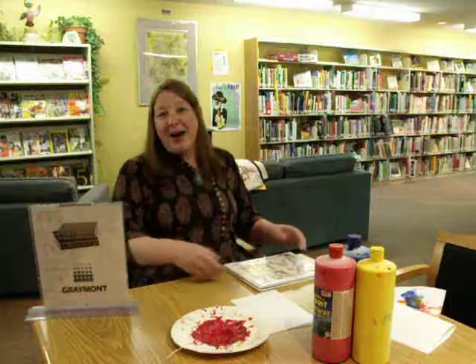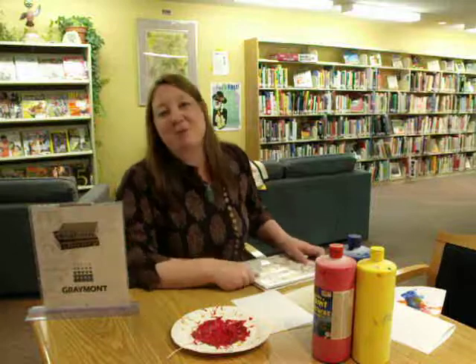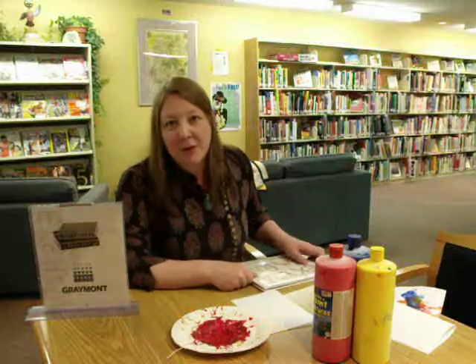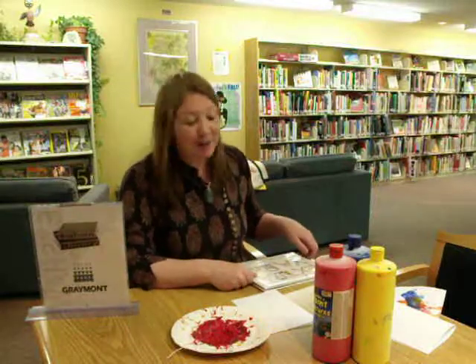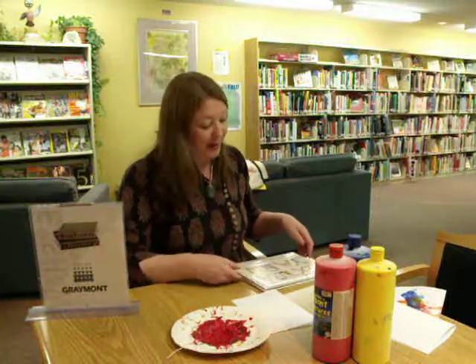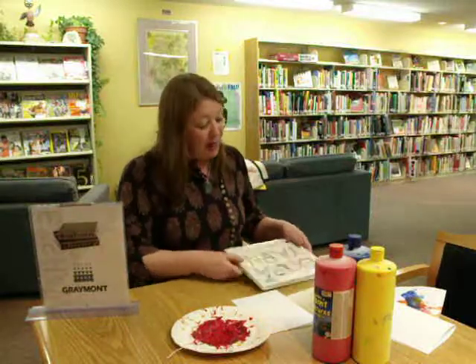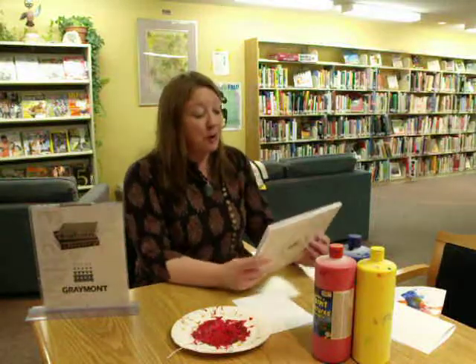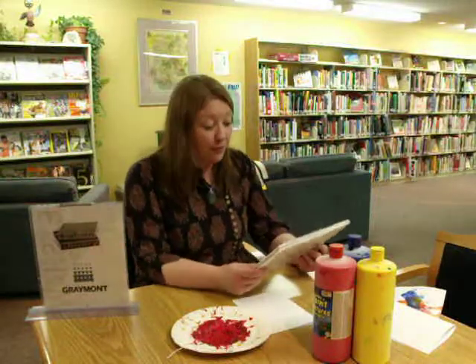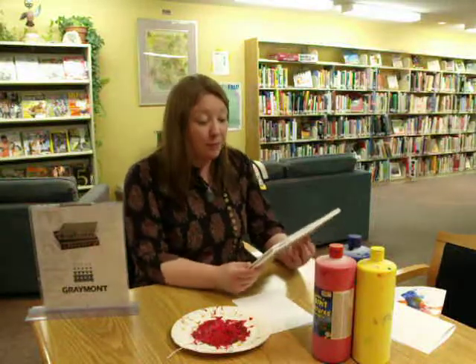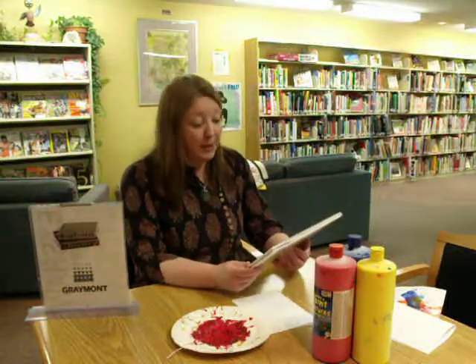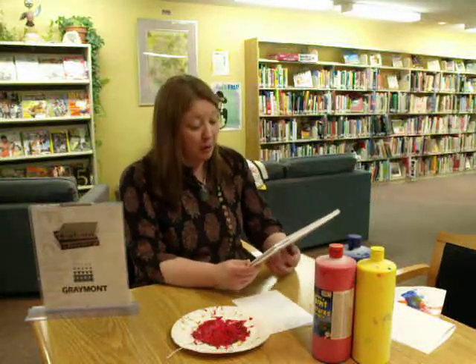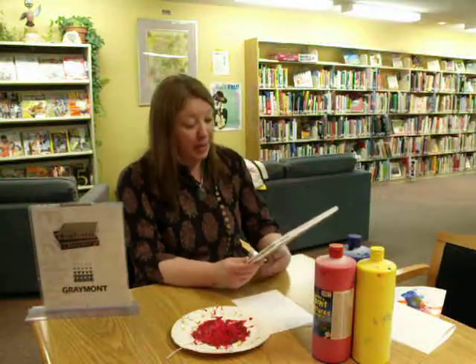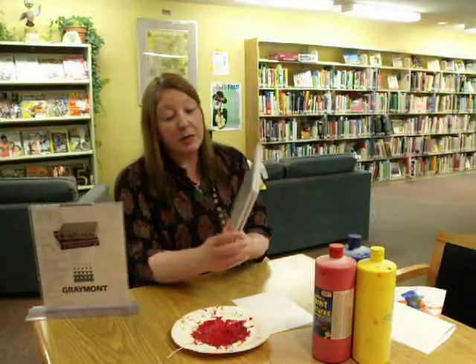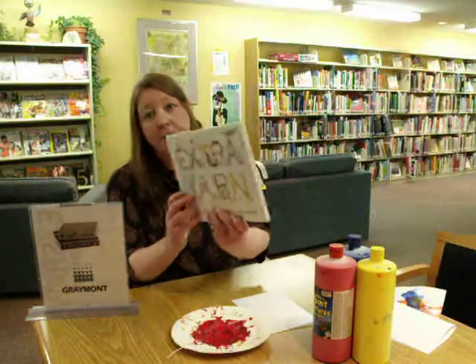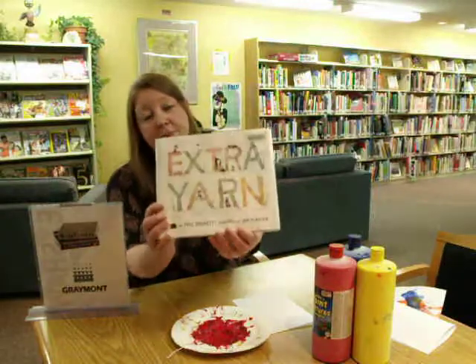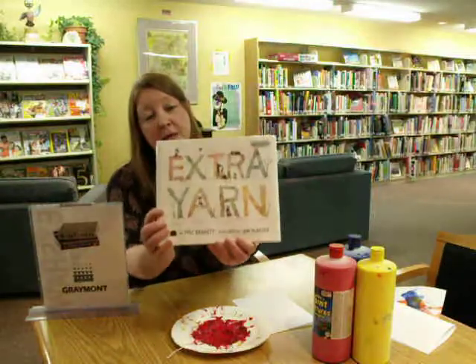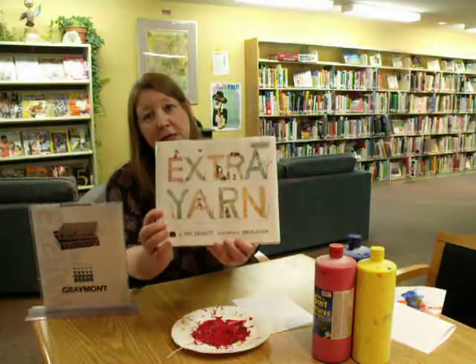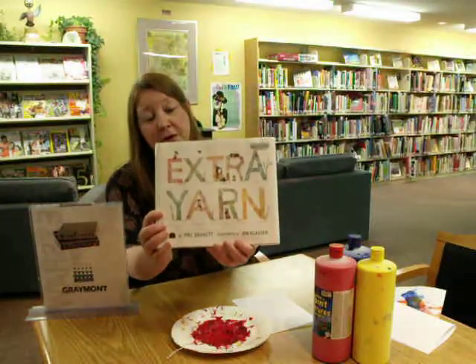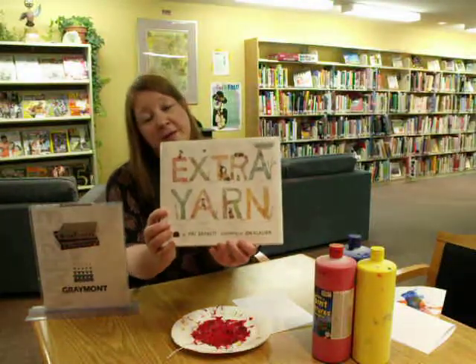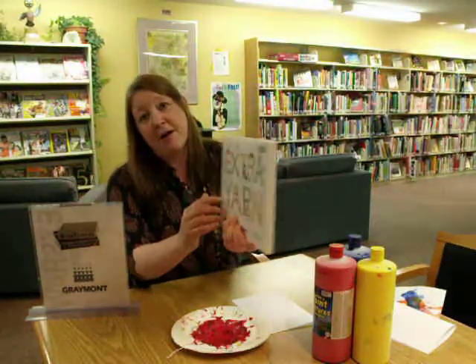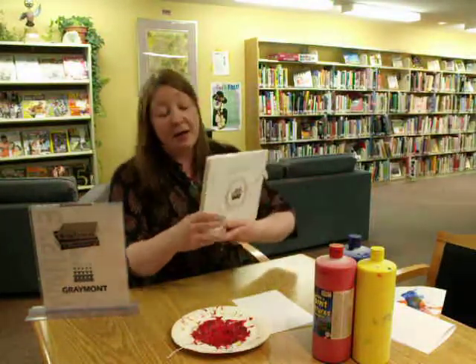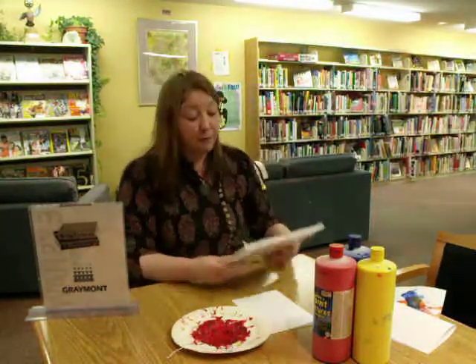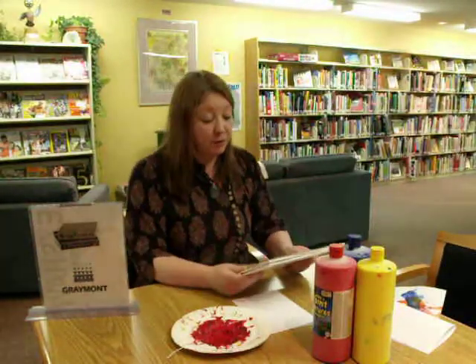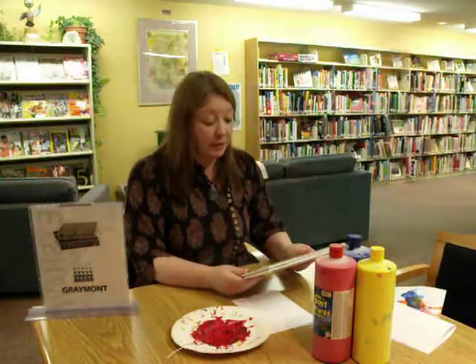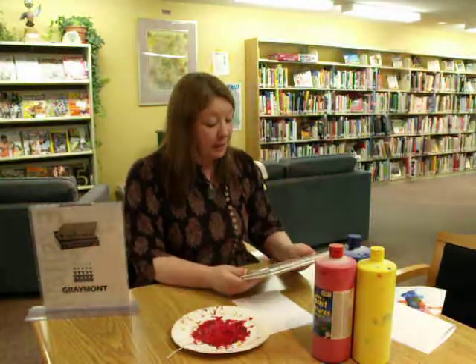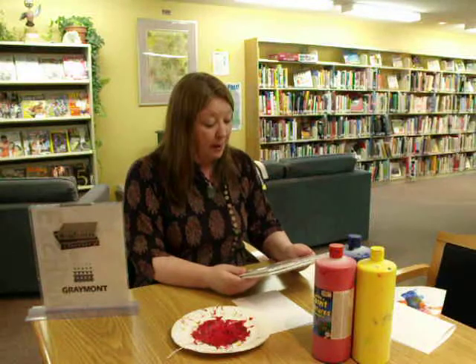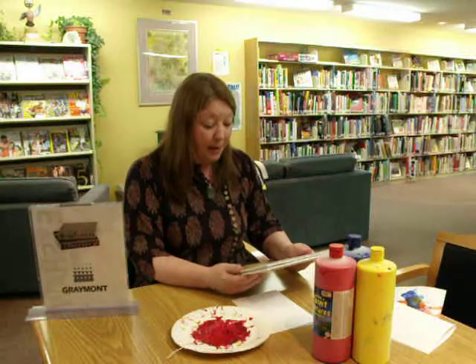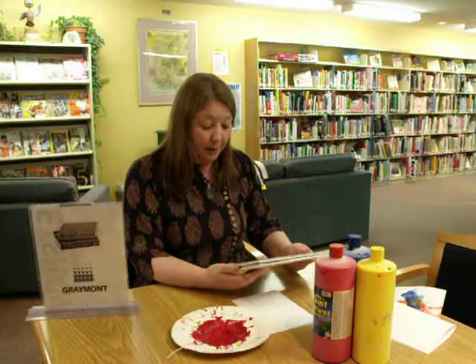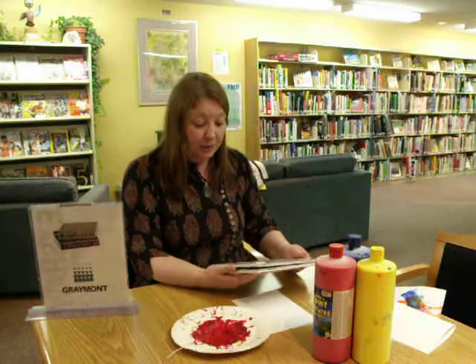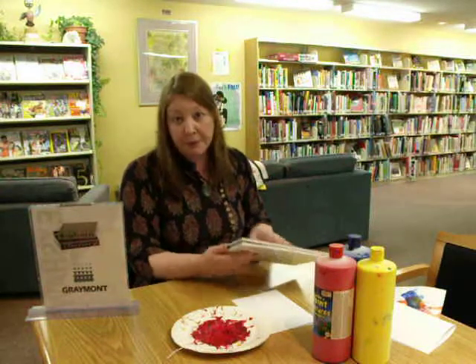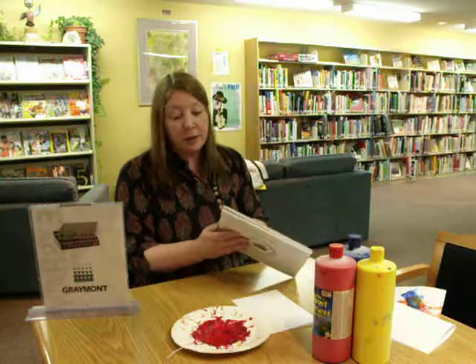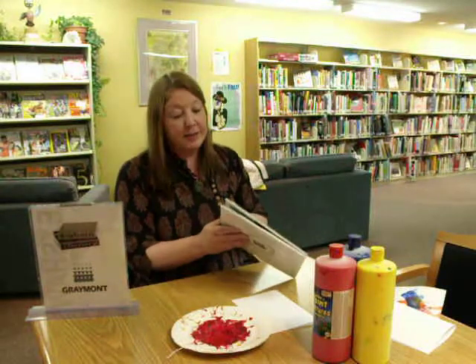Hi, this is Rose from Beekhorn Library again. This morning for preschool, we read a book called Extra Yarn. Here's the cover. Very cute book, fun to read with kids, by Mac Barnett and illustrated by John Classen.